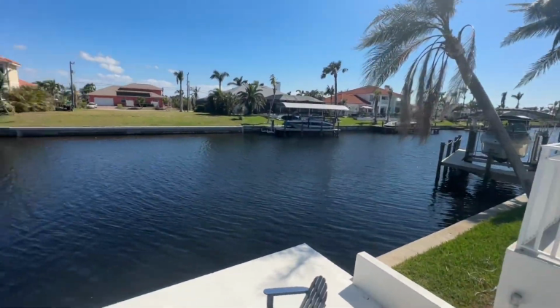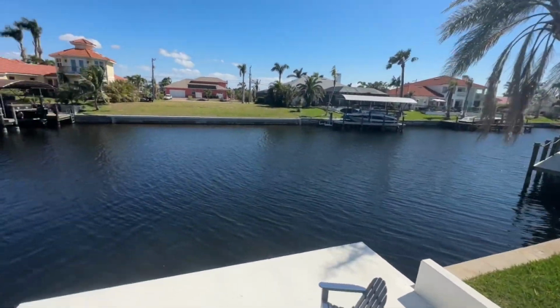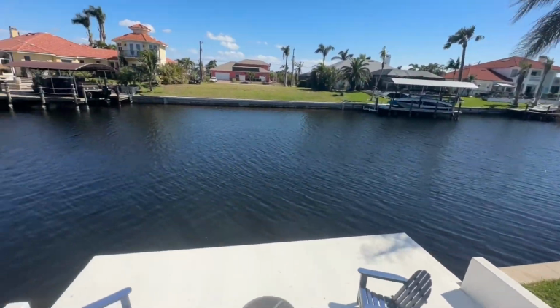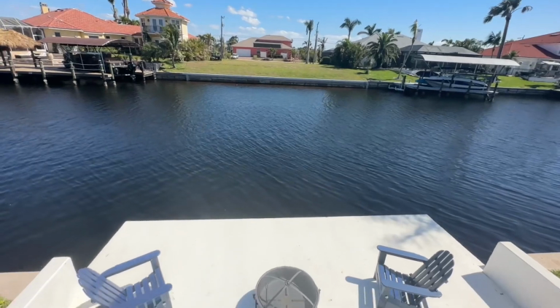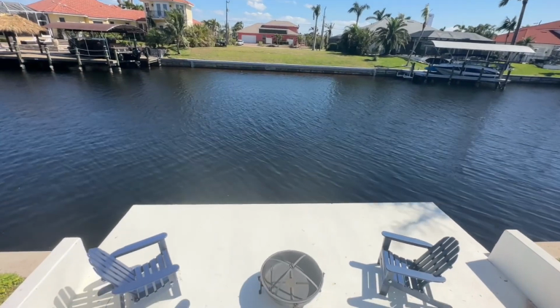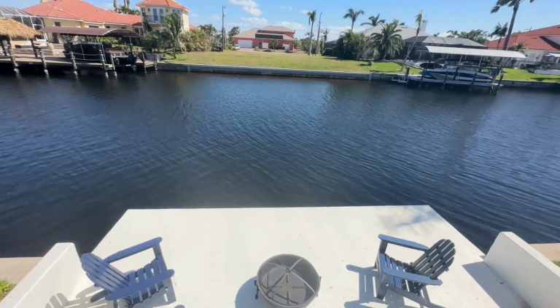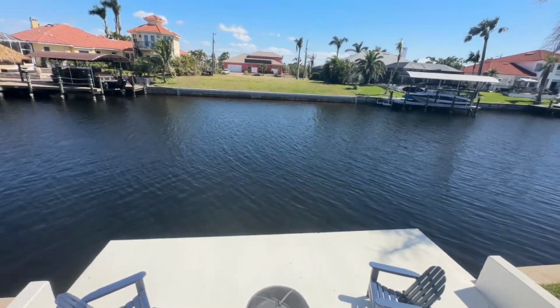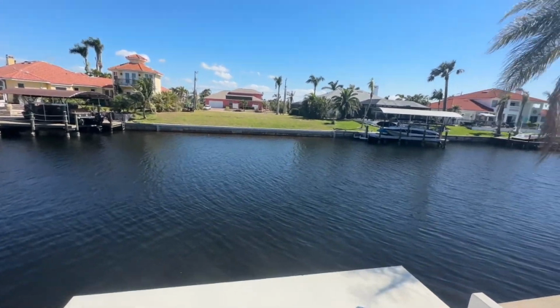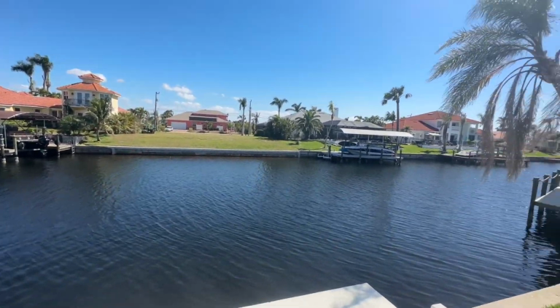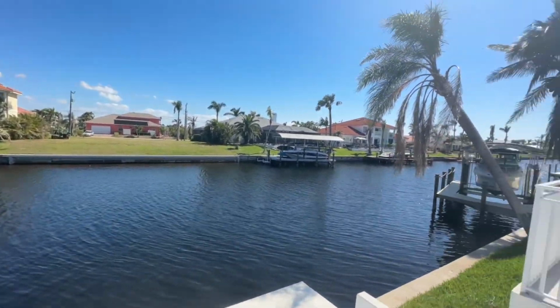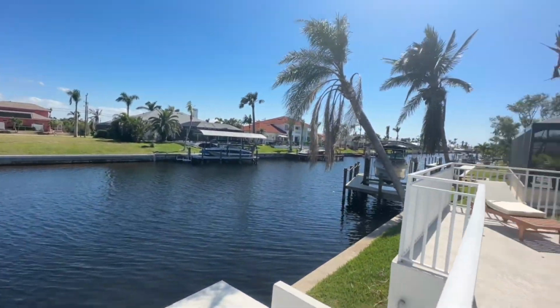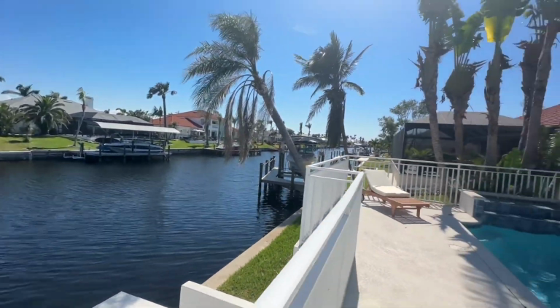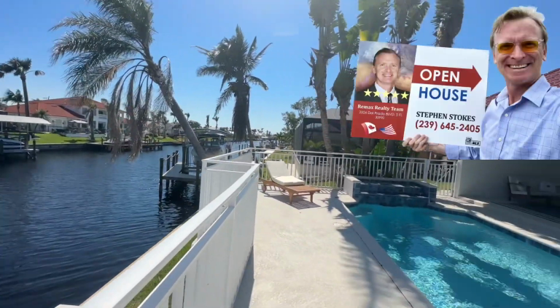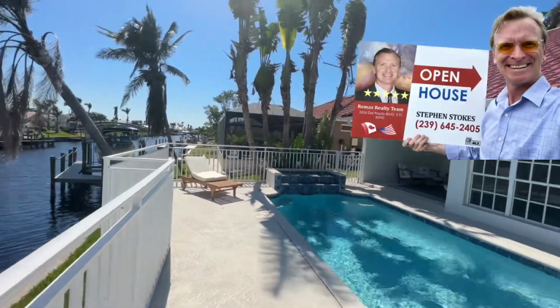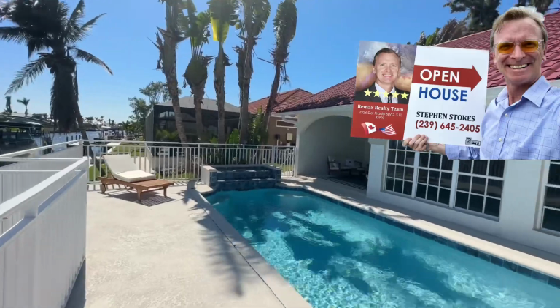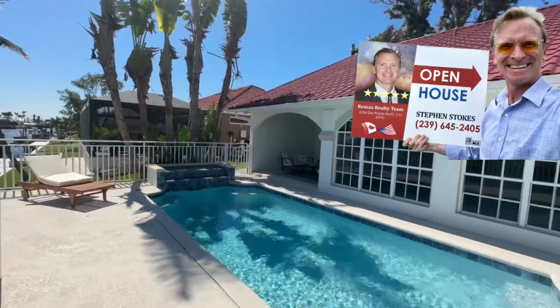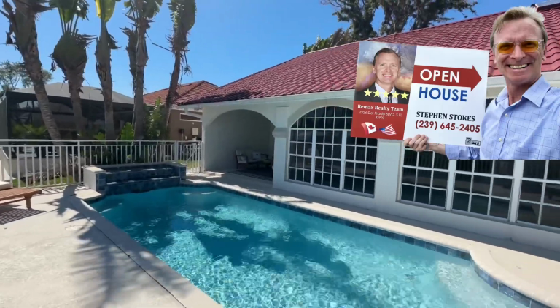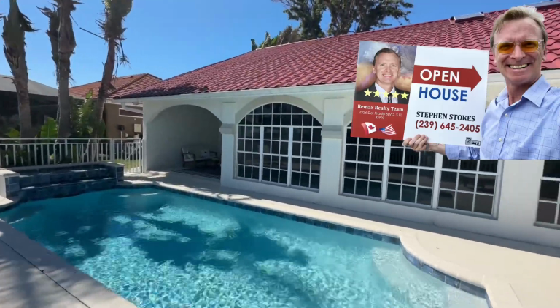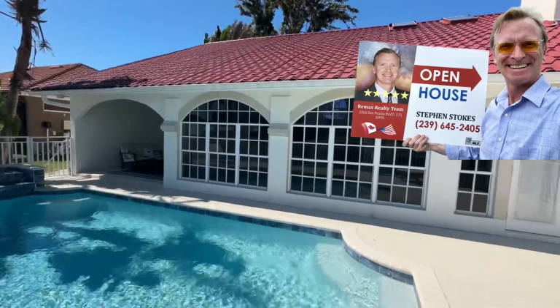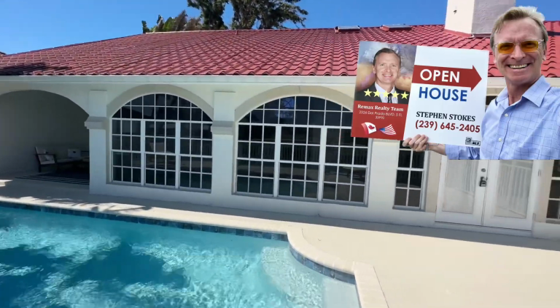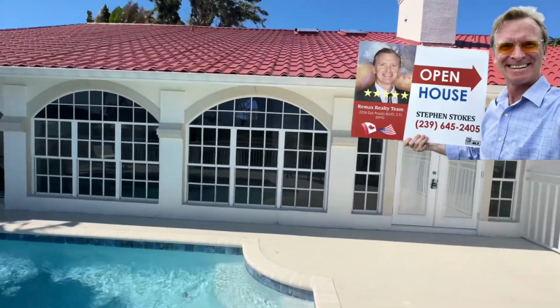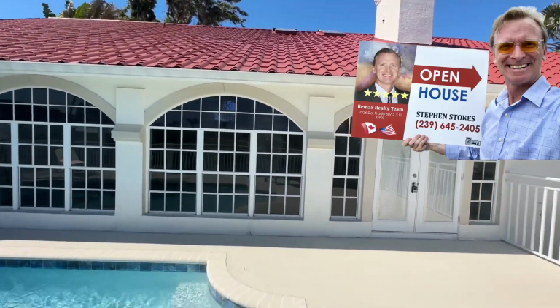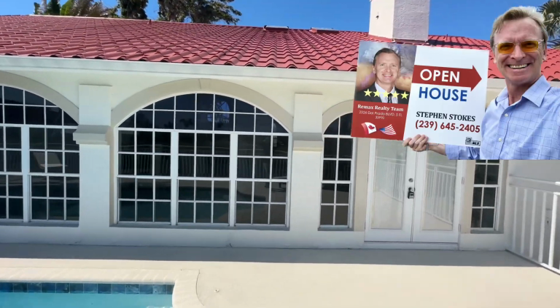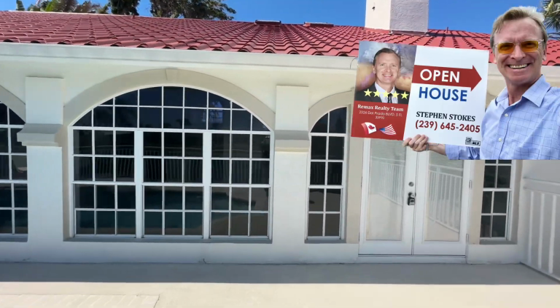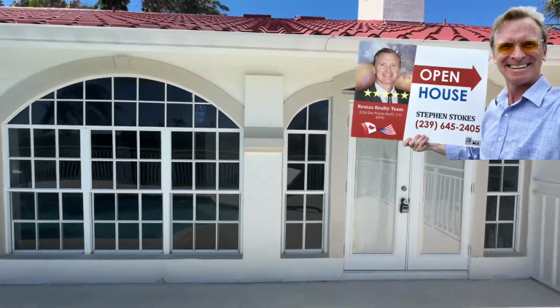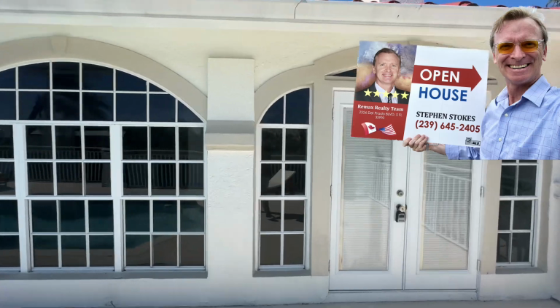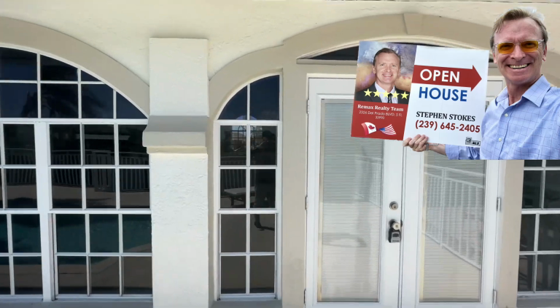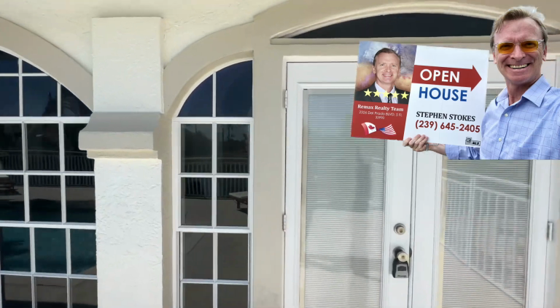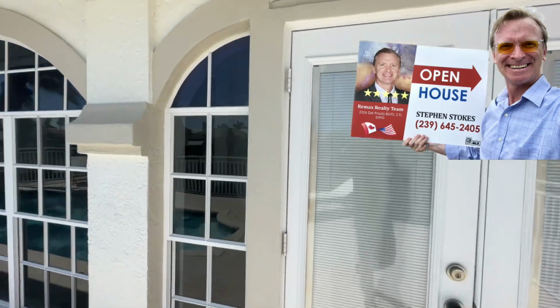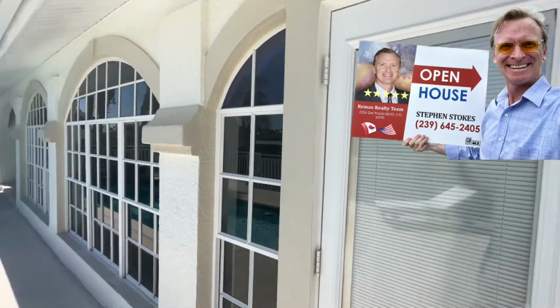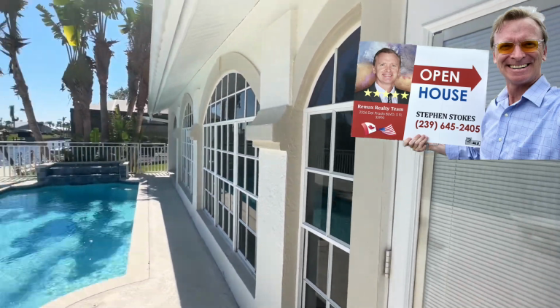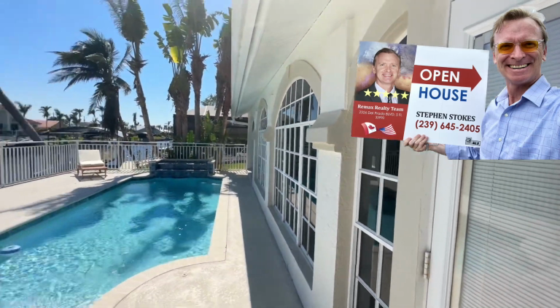If this is something you're interested in, please just reach out. Be sure to subscribe to the channel — I put up these videos a couple times a week. I'd love to hear in the comments what you think of this house. Do you like it as much as me? Please let me know, I'll see you in the comments below. Thanks for watching.